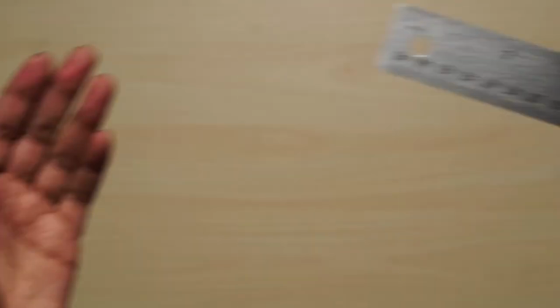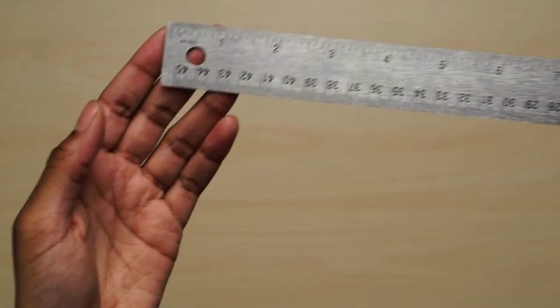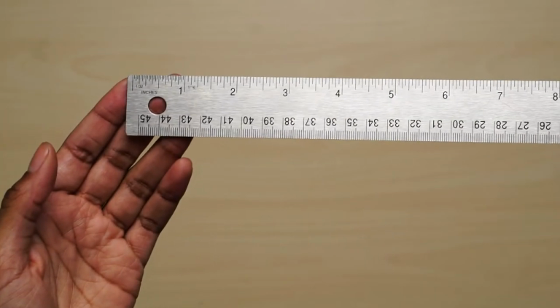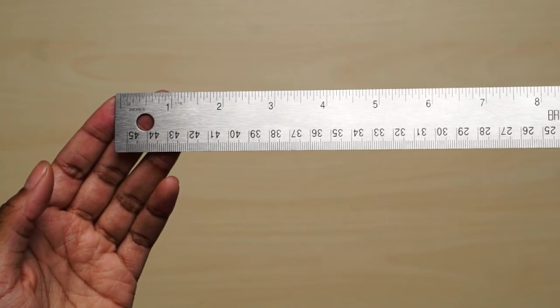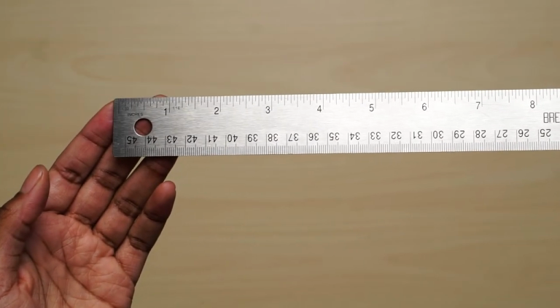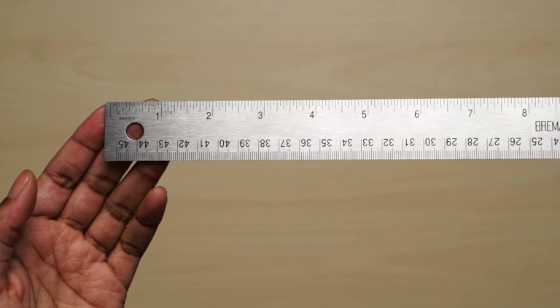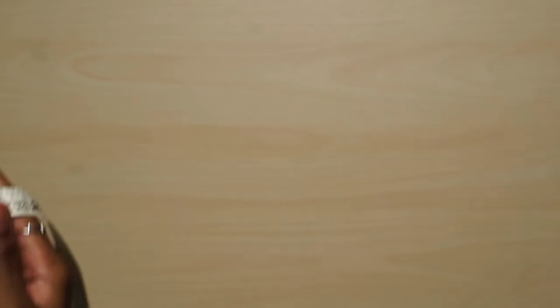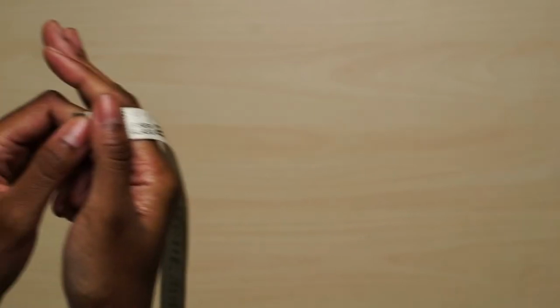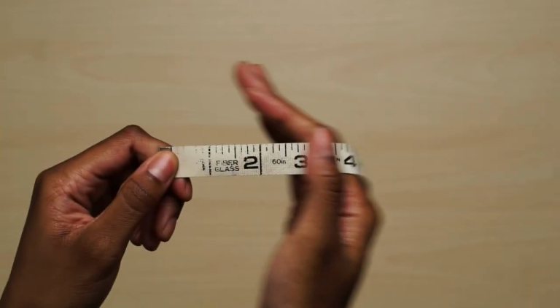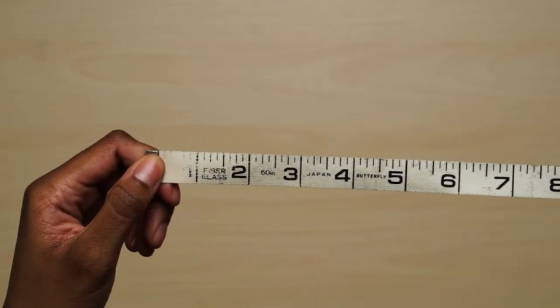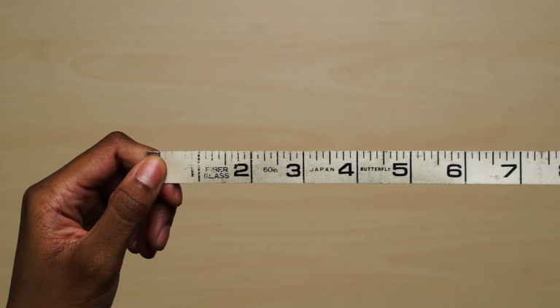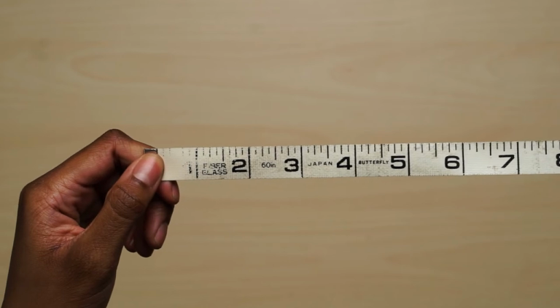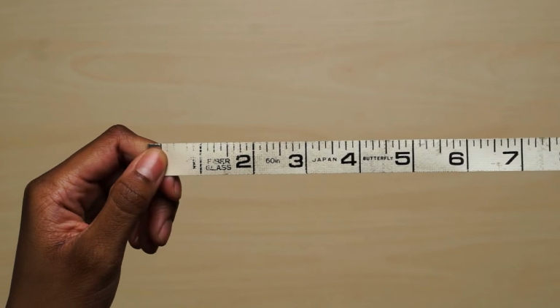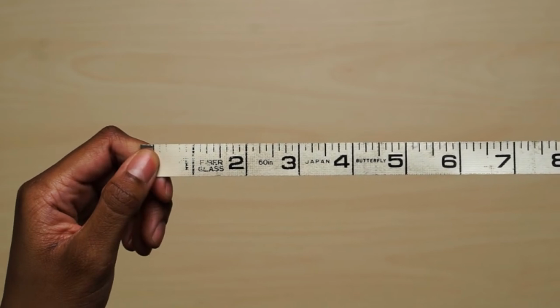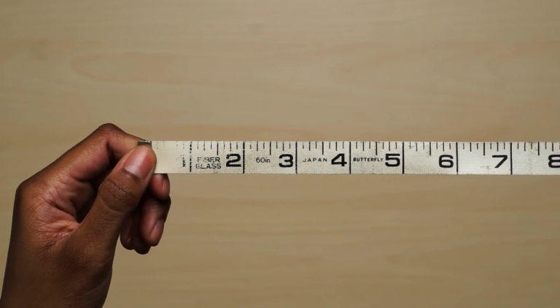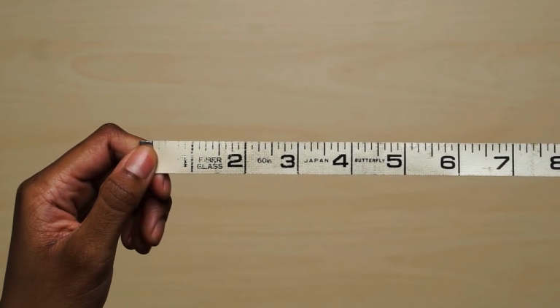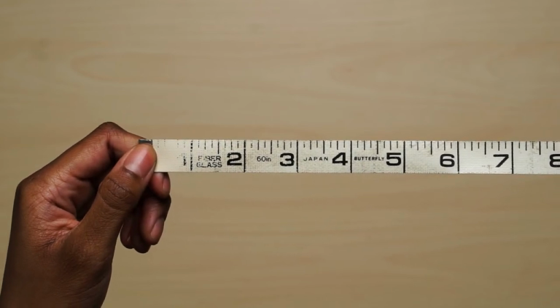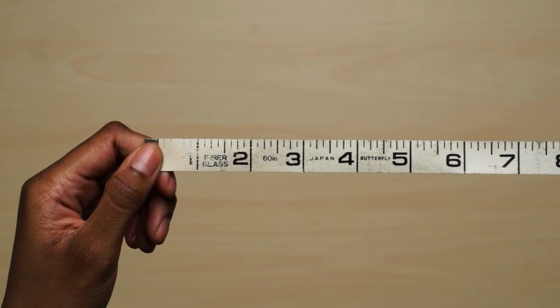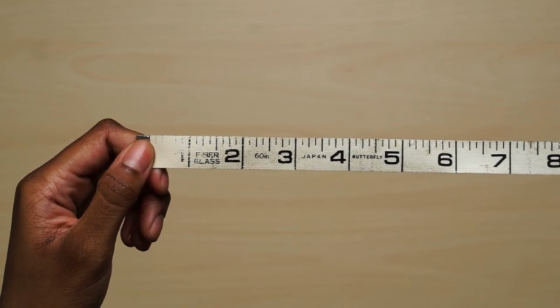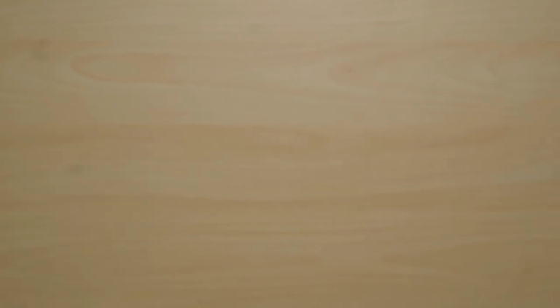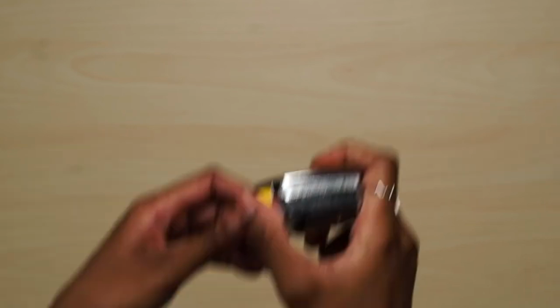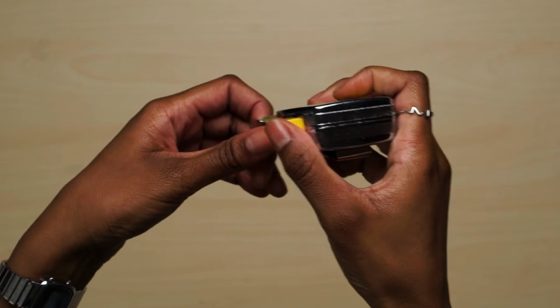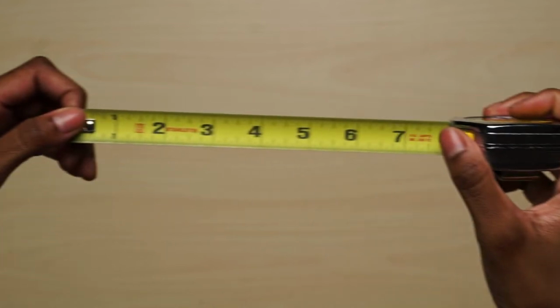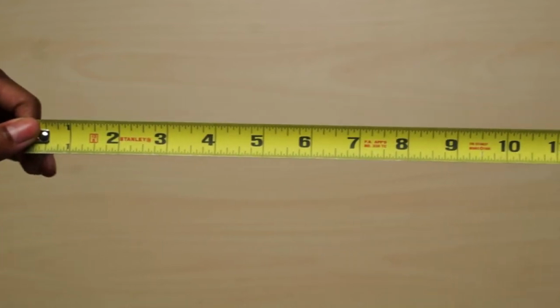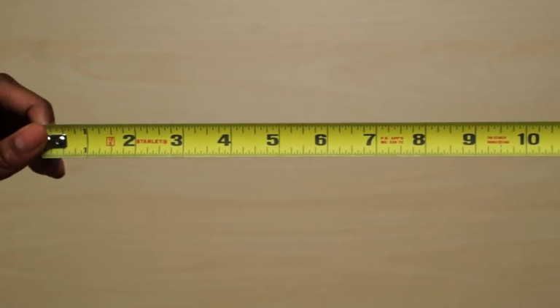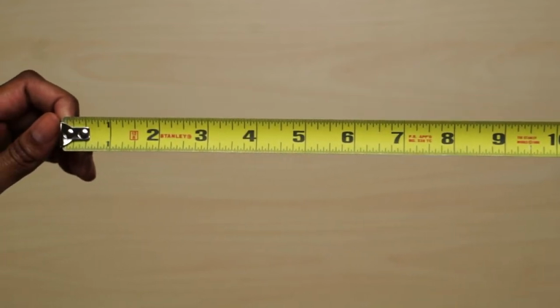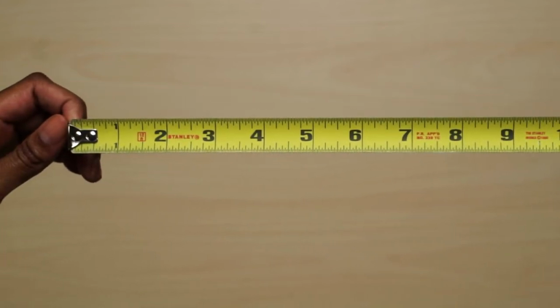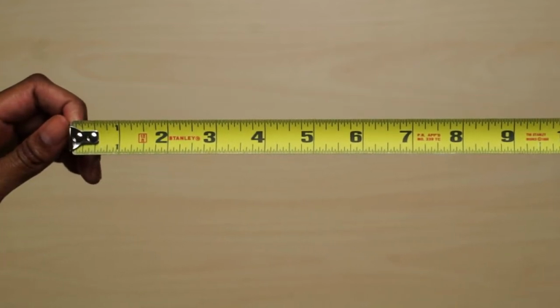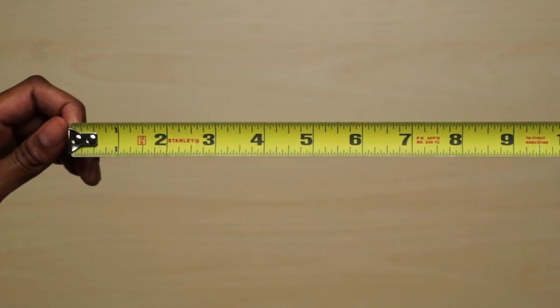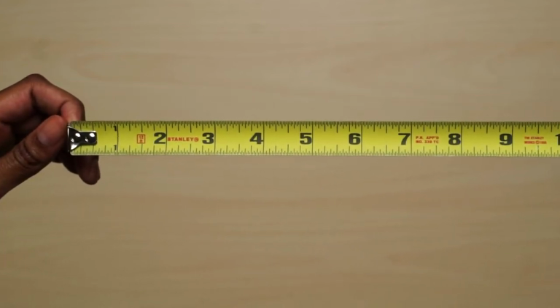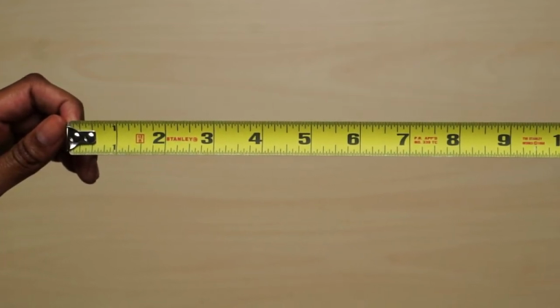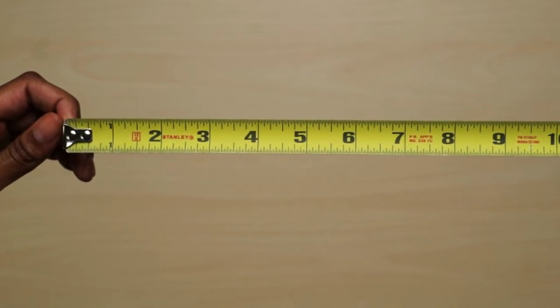To start, we need to select a measuring tool. A ruler or yardstick is fine to use, and so is a tailor's measuring tape. Just make sure you're using the correct unit of measurement, since these usually have a side for inches and a side for metric. Today we're going to use this contractor's measuring tape.